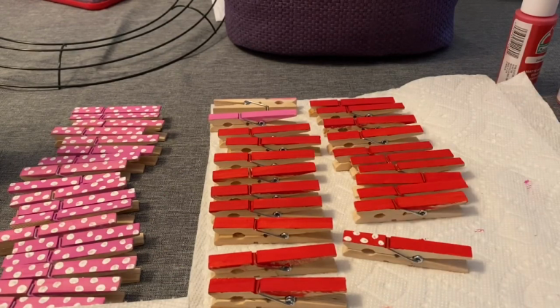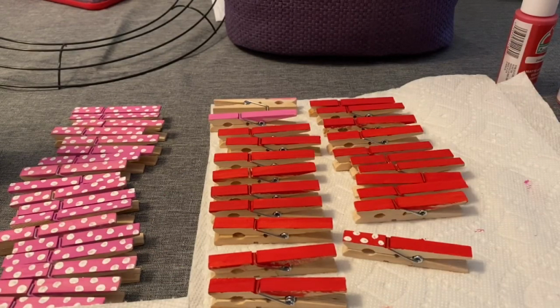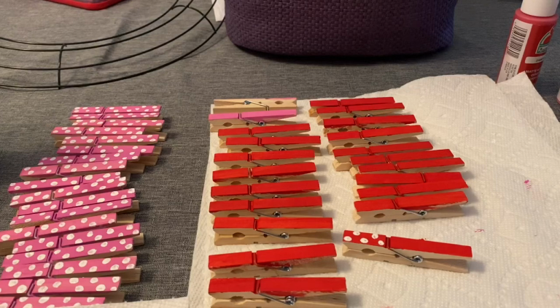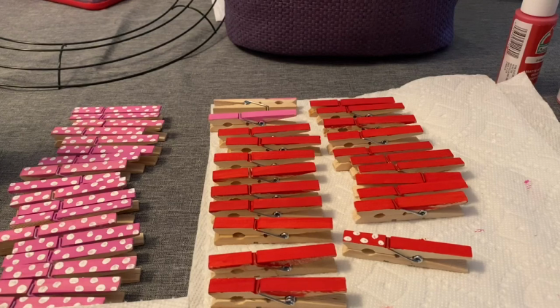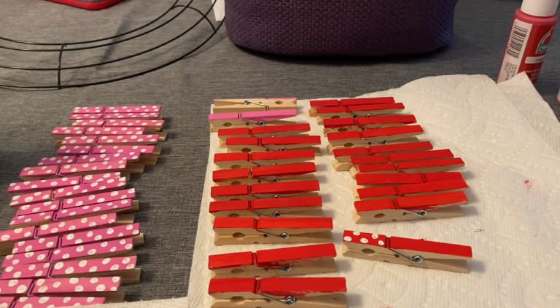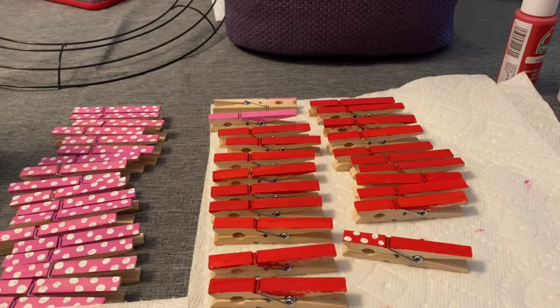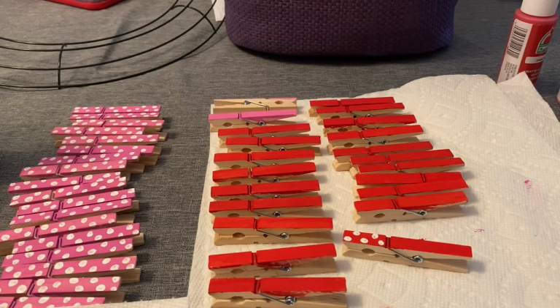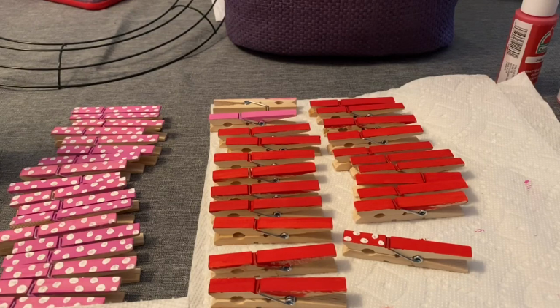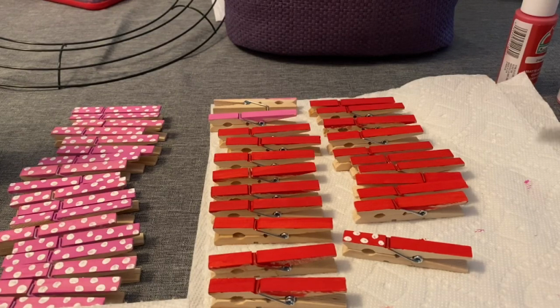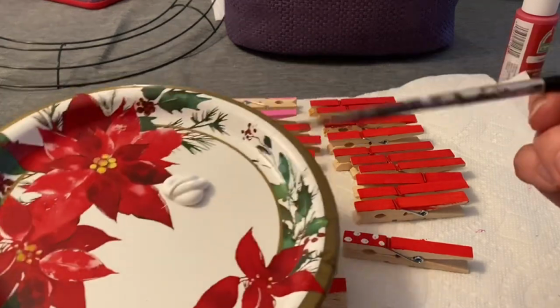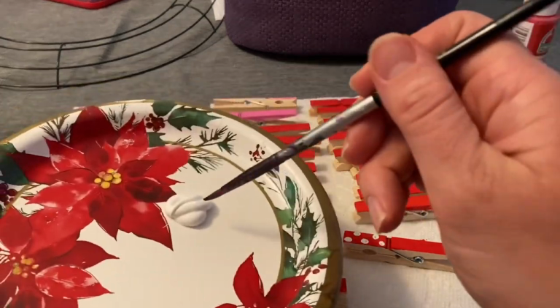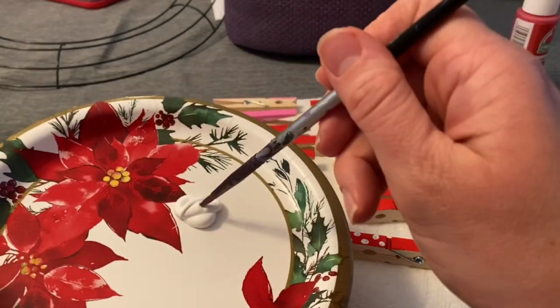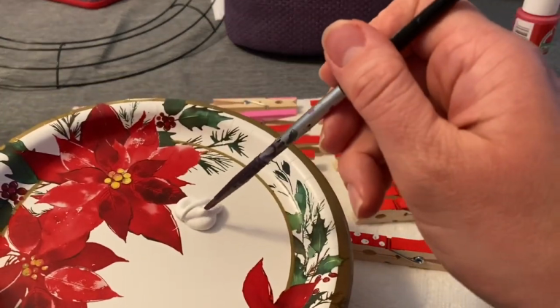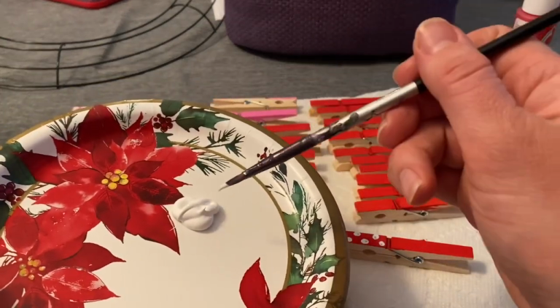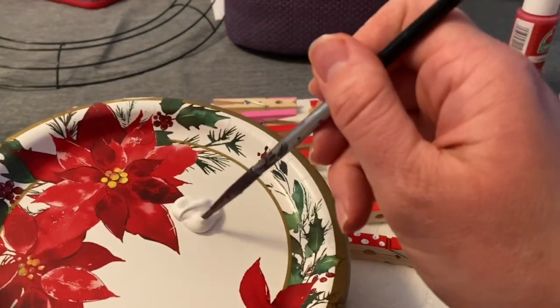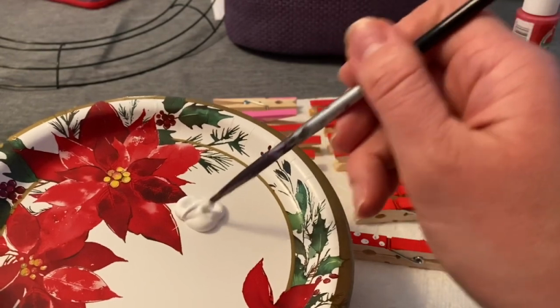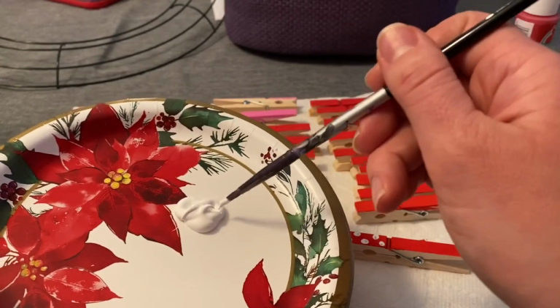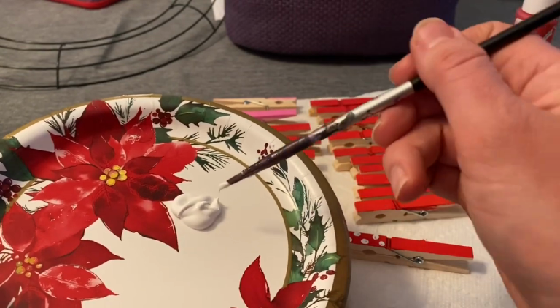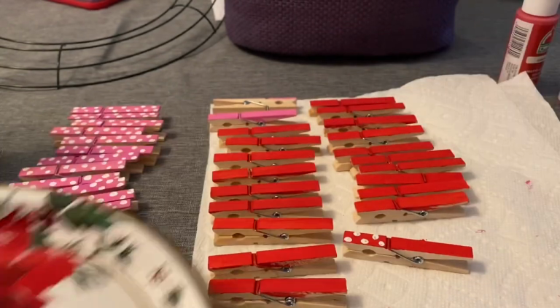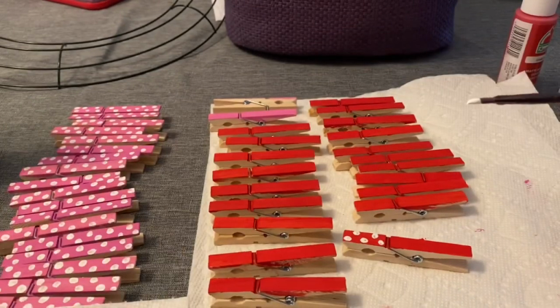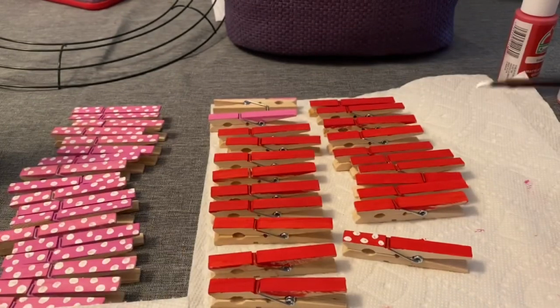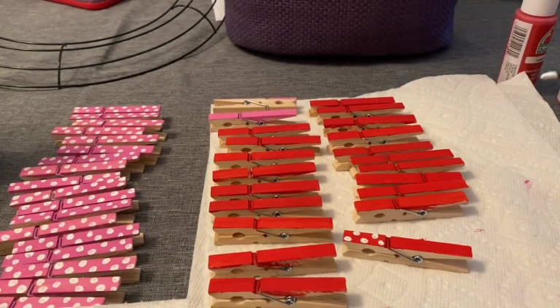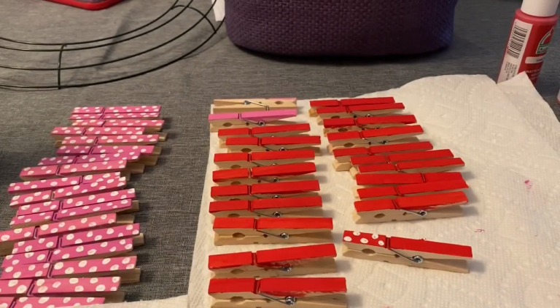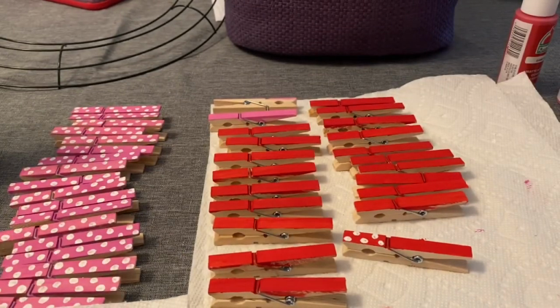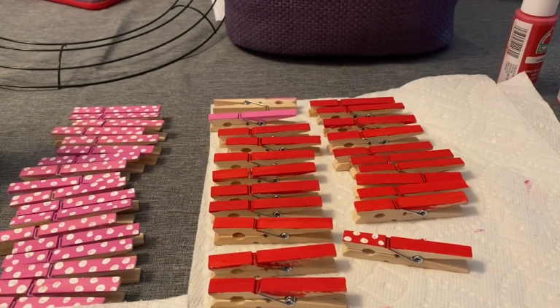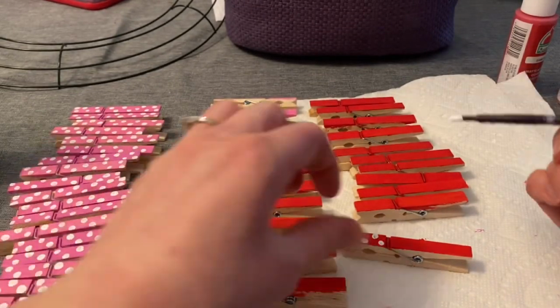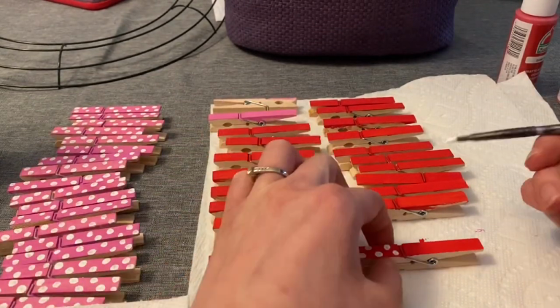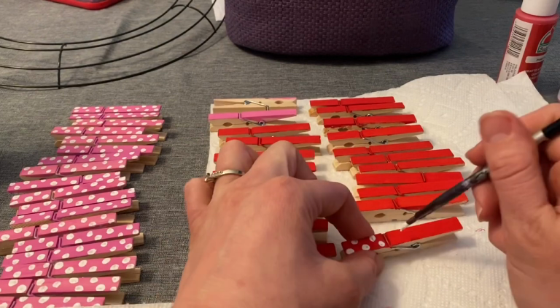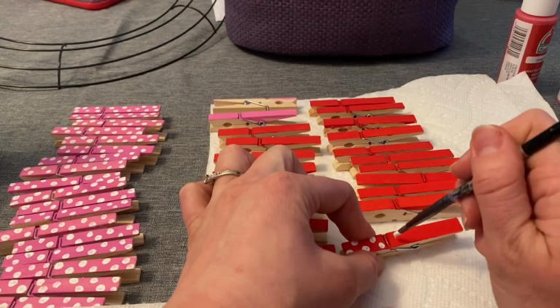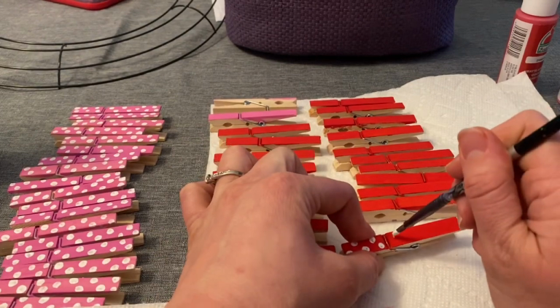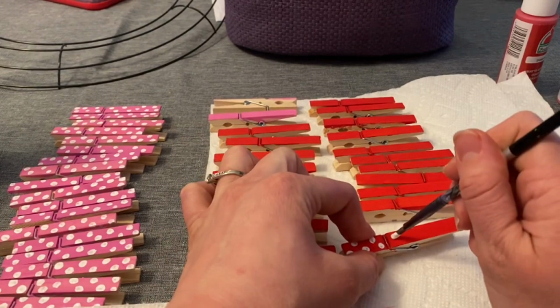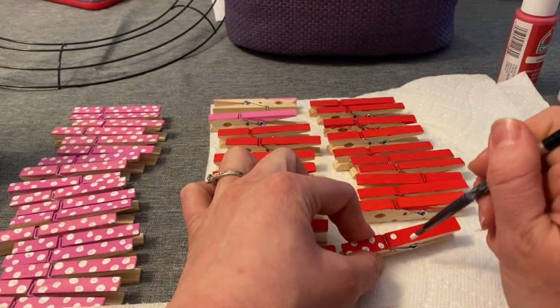Now I'm doing the same with the red clothespins — I'm adding white polka dots on them as well. This is the pattern I've decided to use; you can use whatever pattern you would like for your wreath.